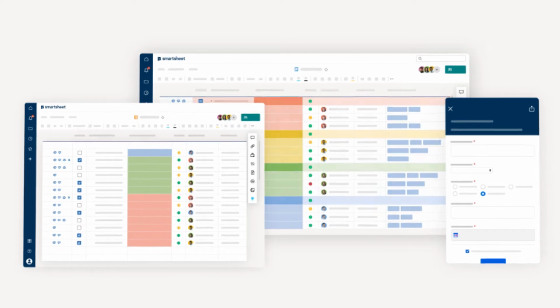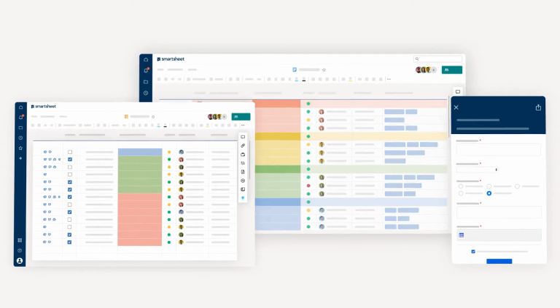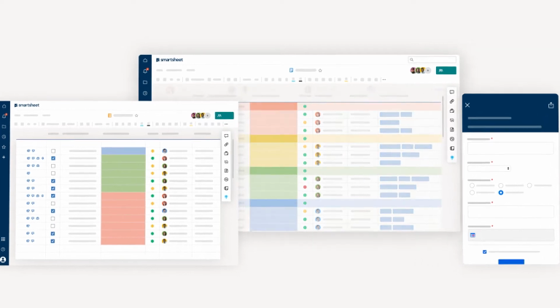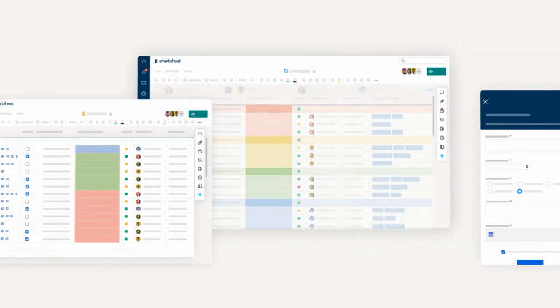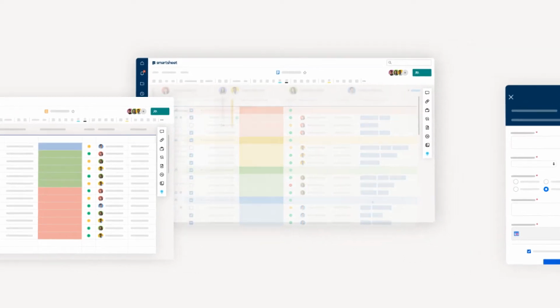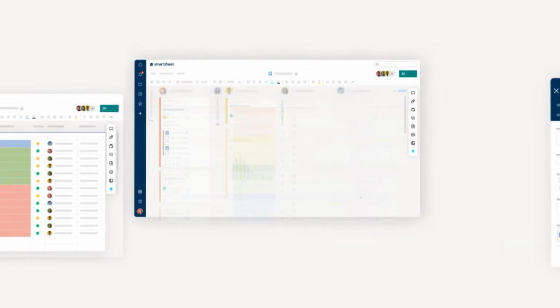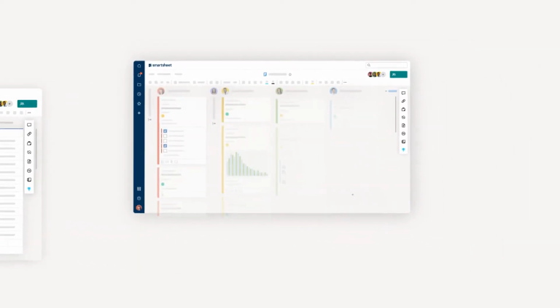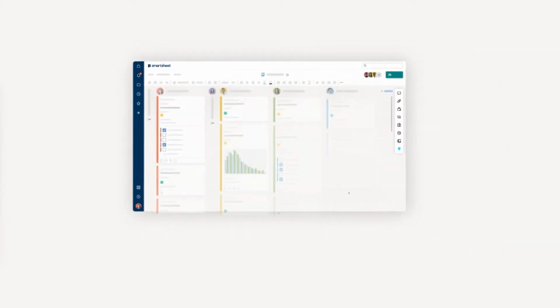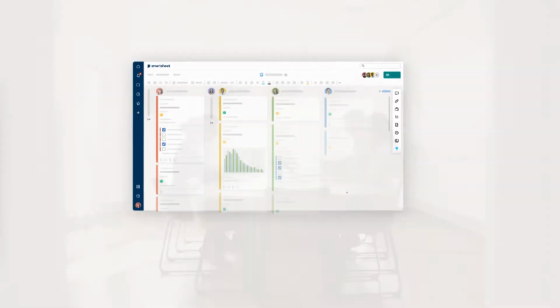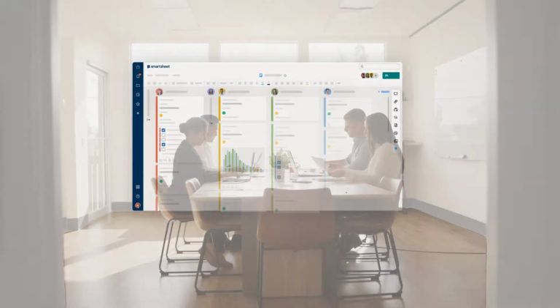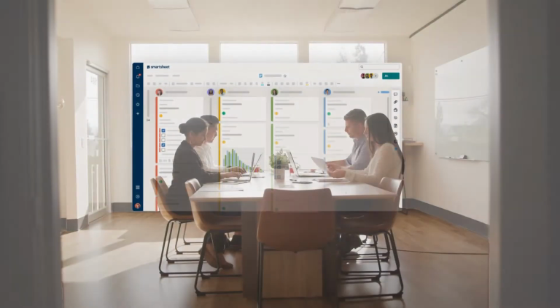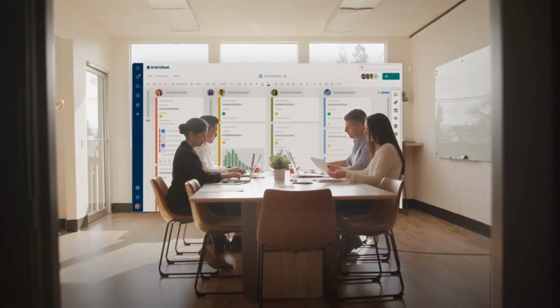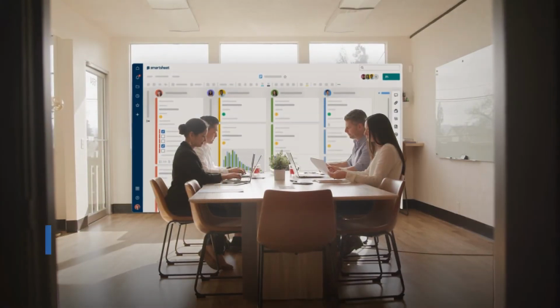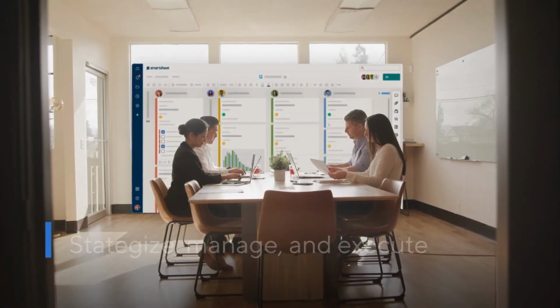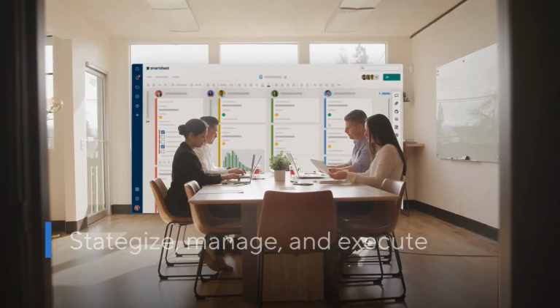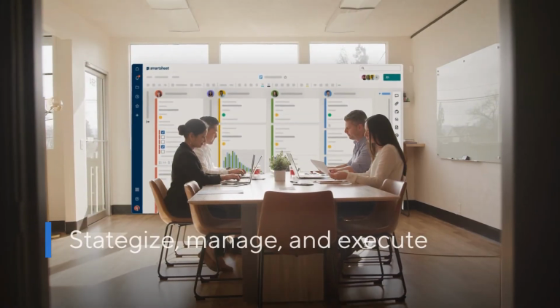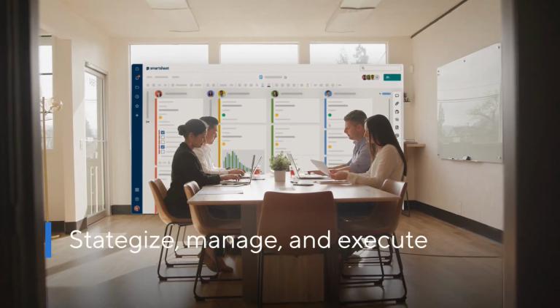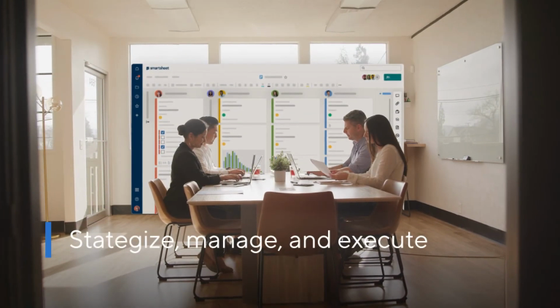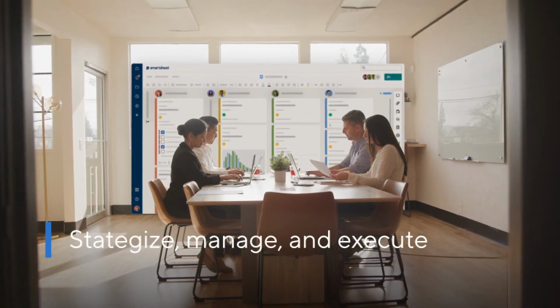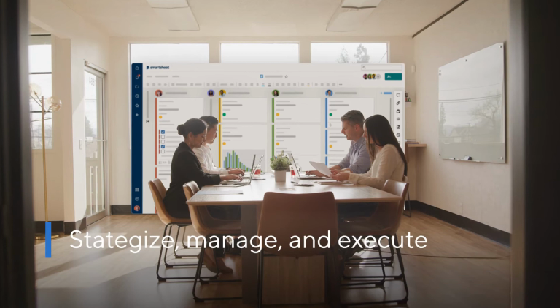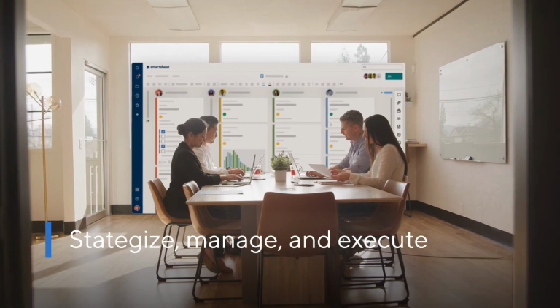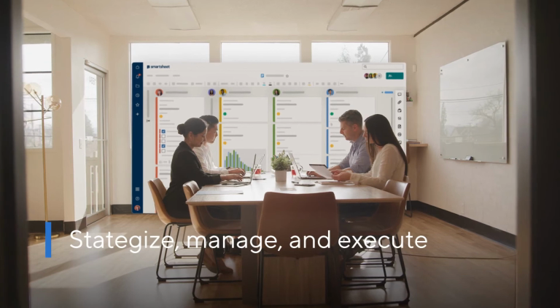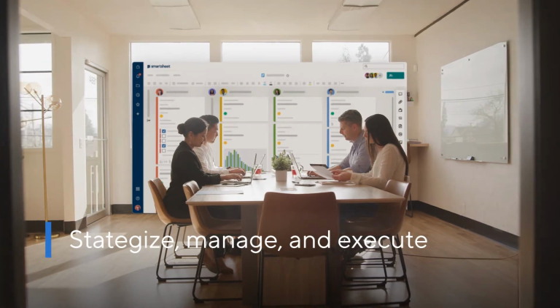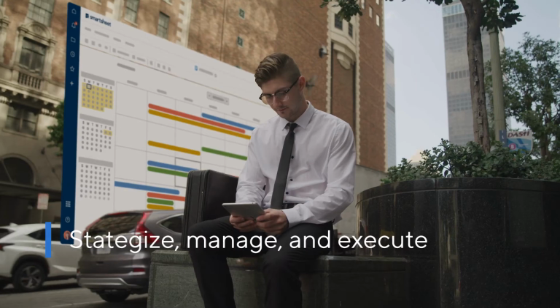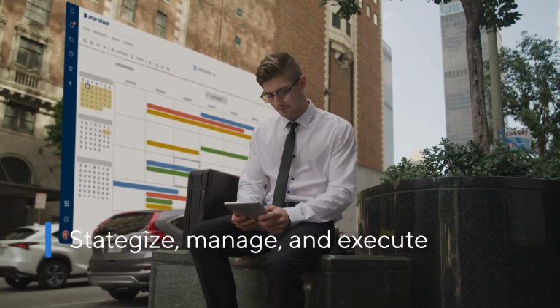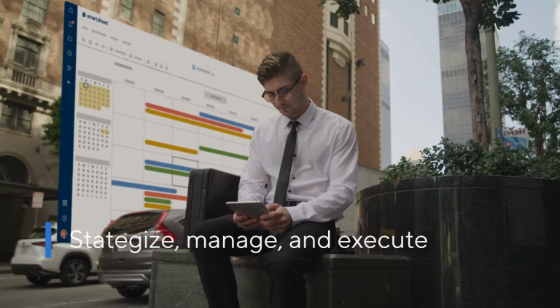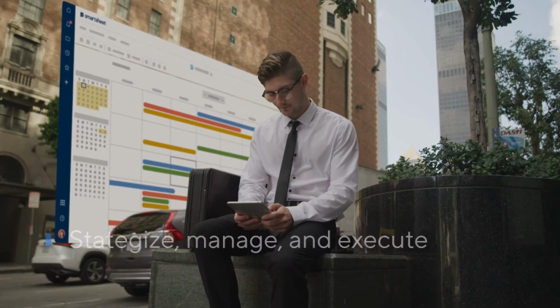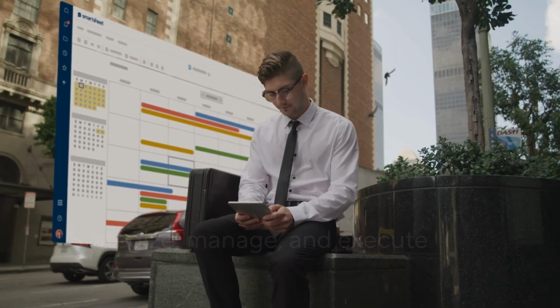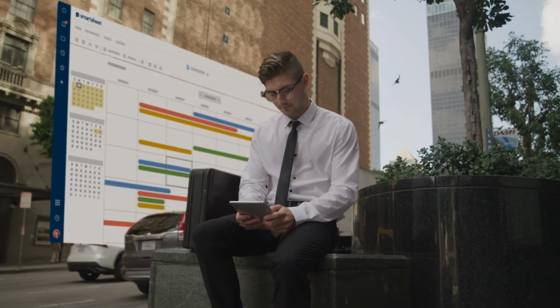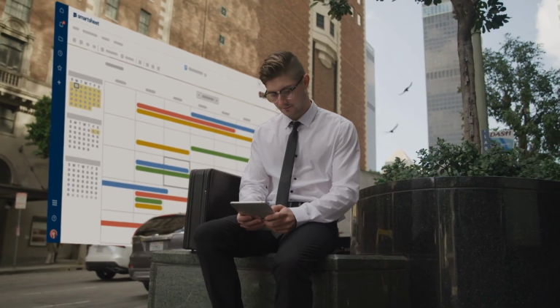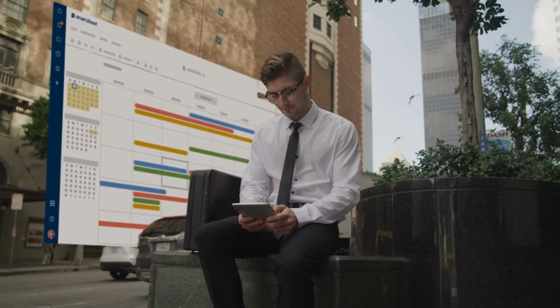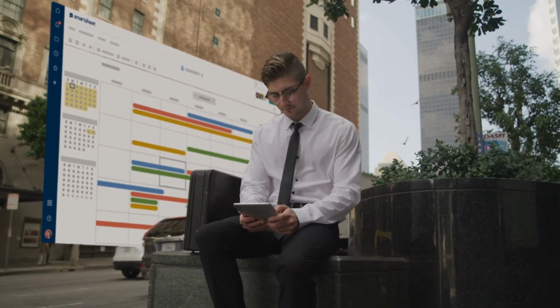Smartsheet for Marketing empowers you to strategize, manage, and execute any marketing initiative with the core capabilities Smartsheet is known for.